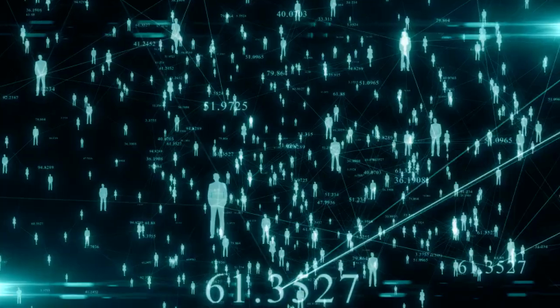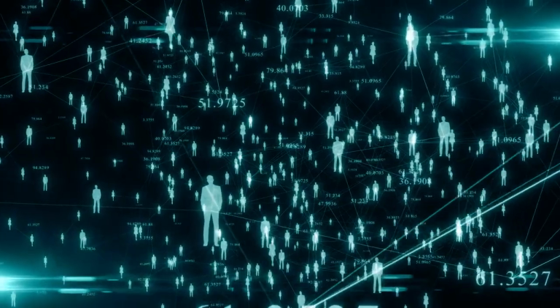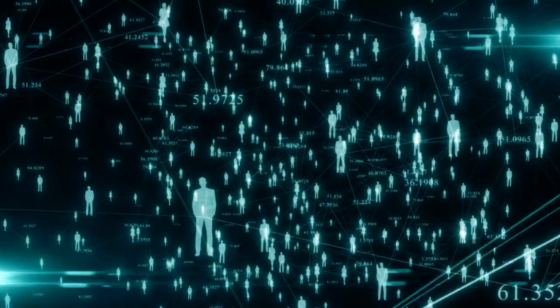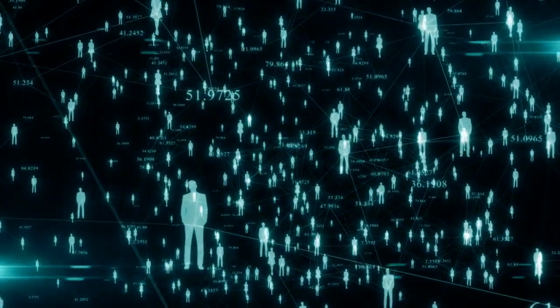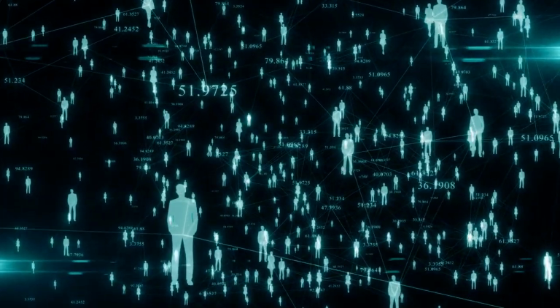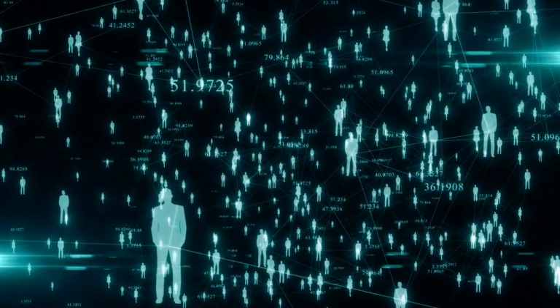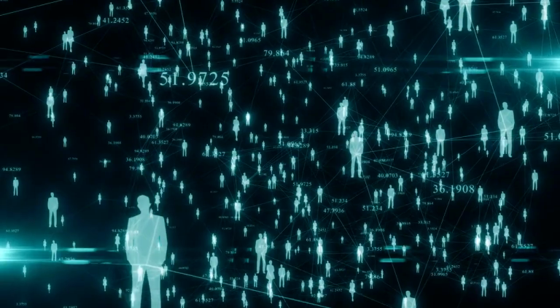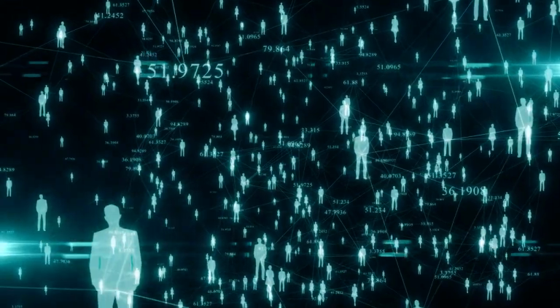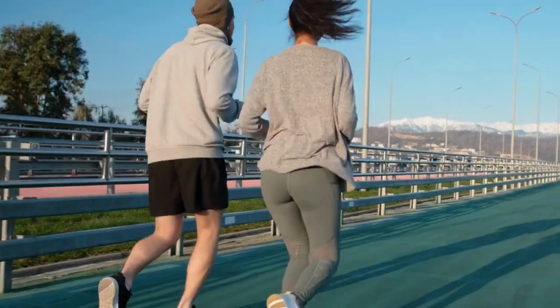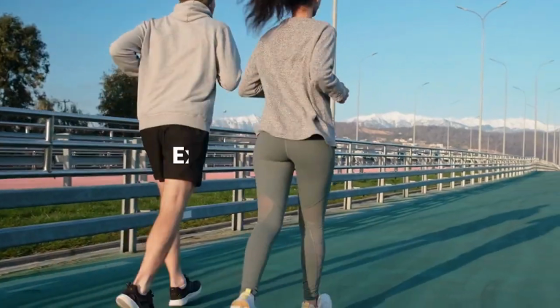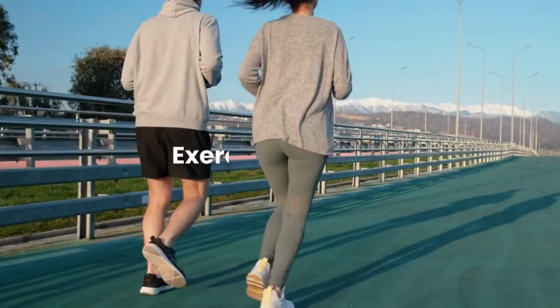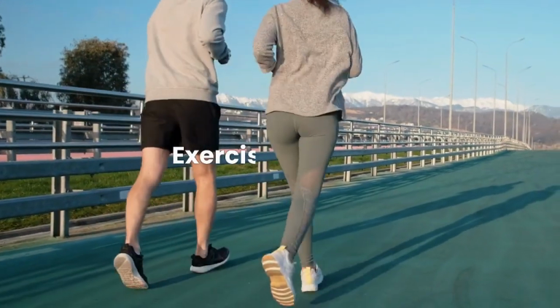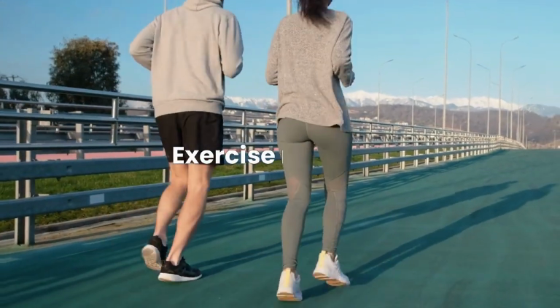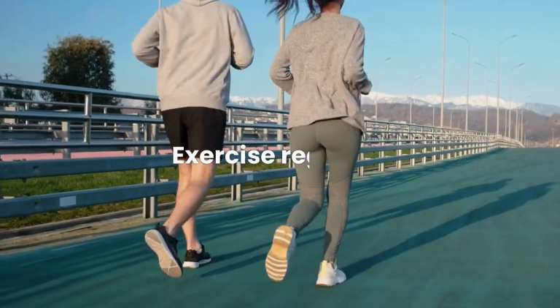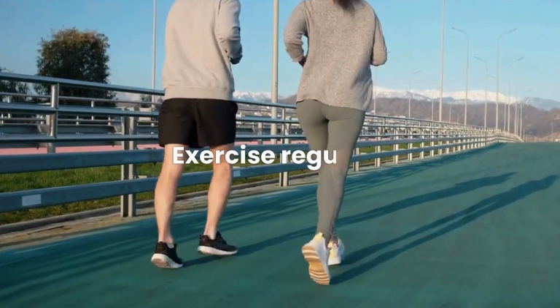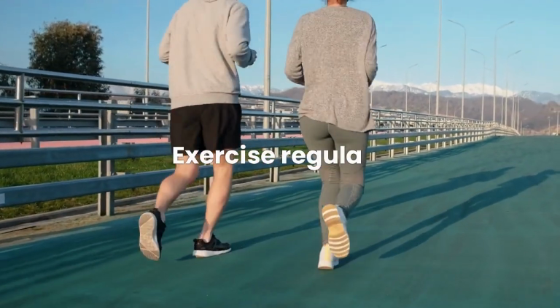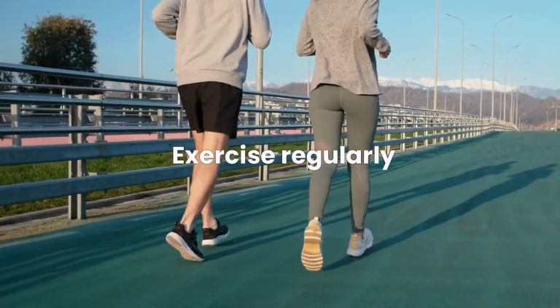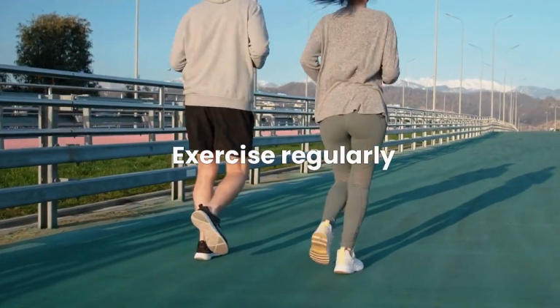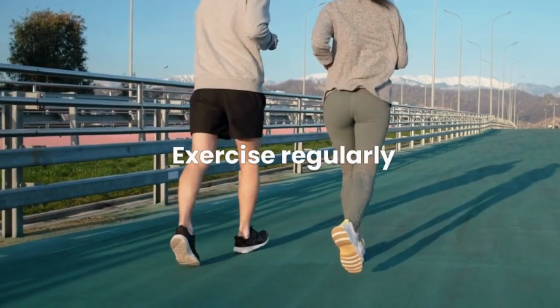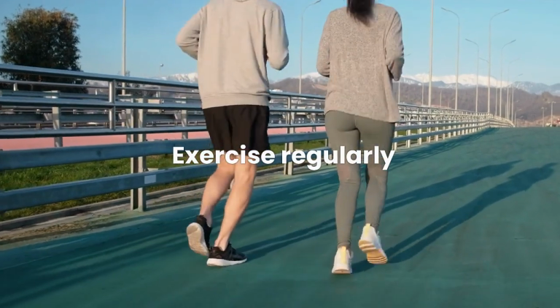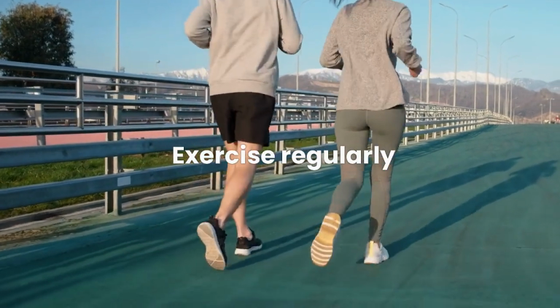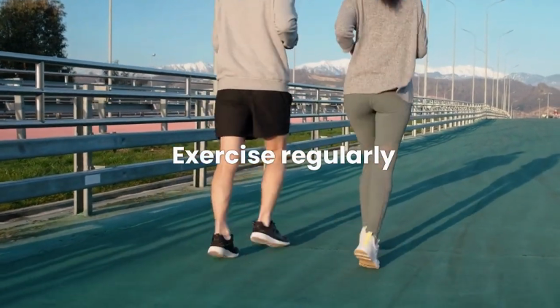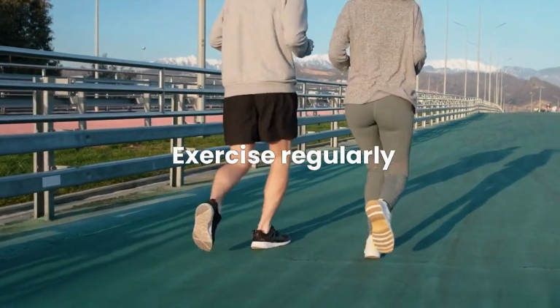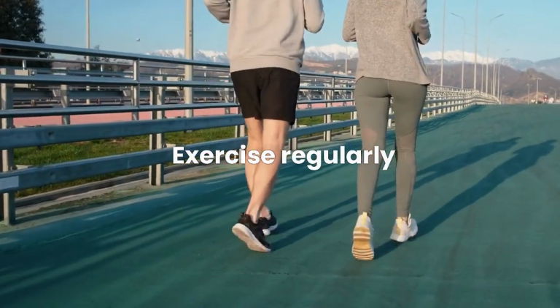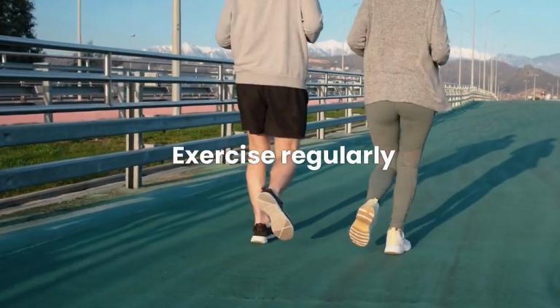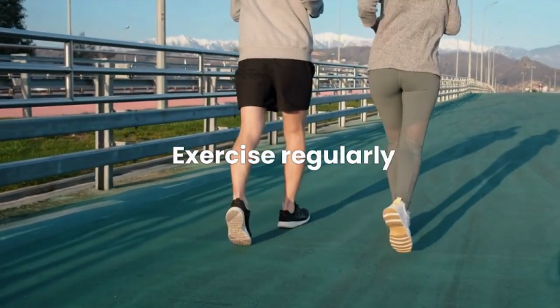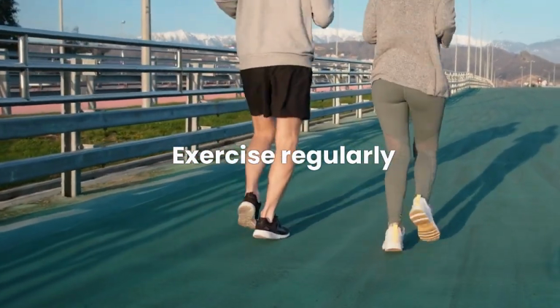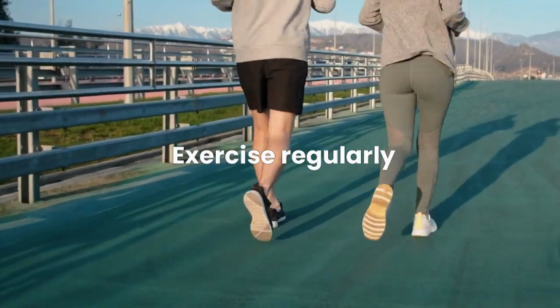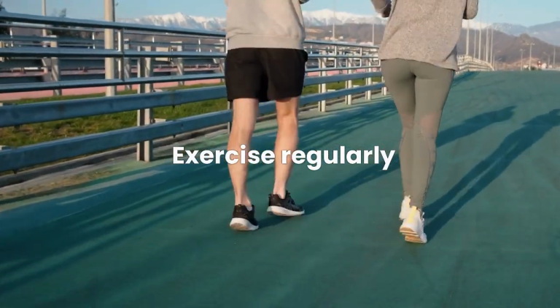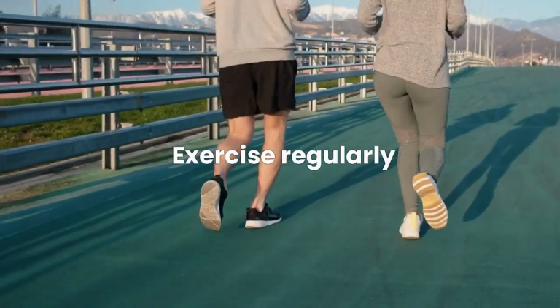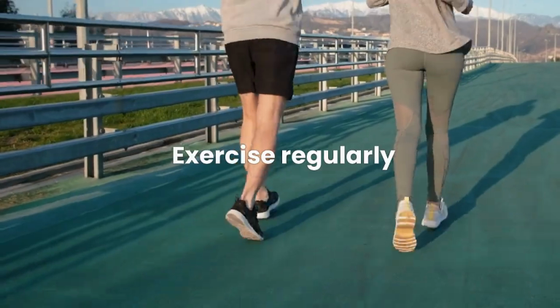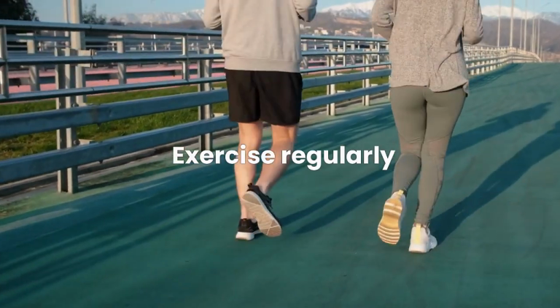Here are some of the ways you can do that. Exercise regularly — aim for at least 150 minutes of moderate-intensity aerobic exercise per week, such as brisk walking, cycling, or swimming.